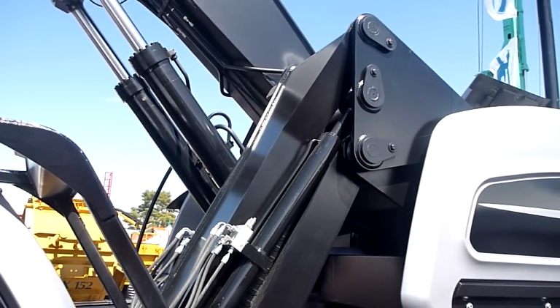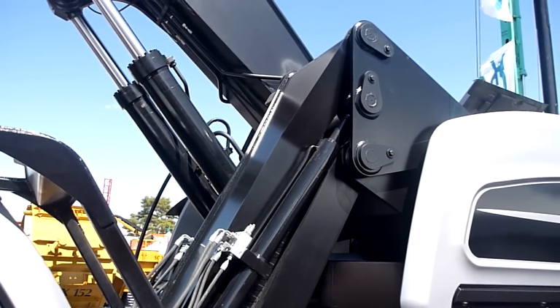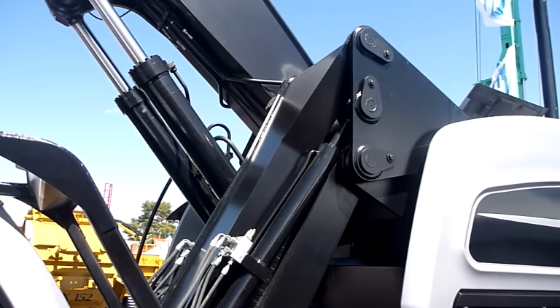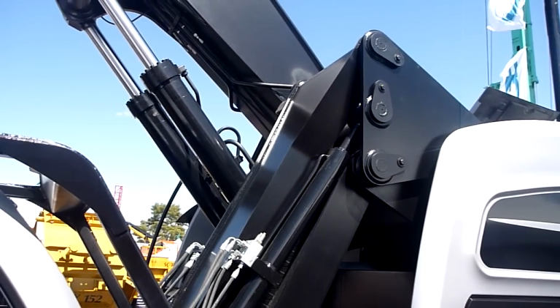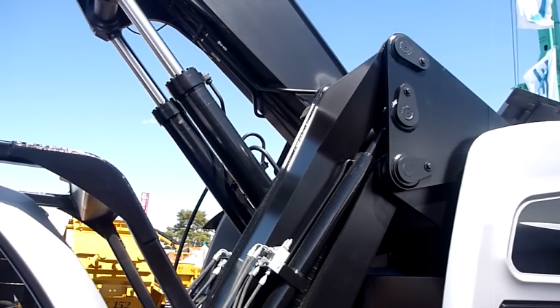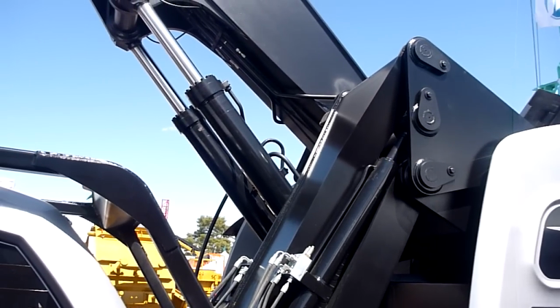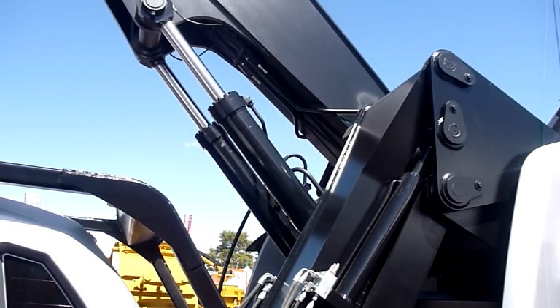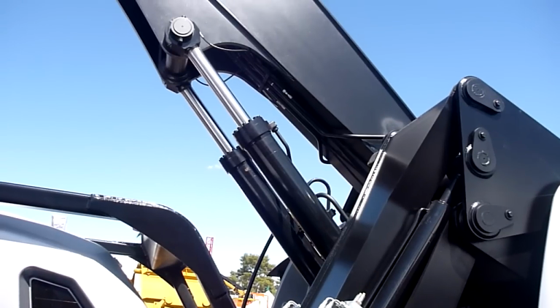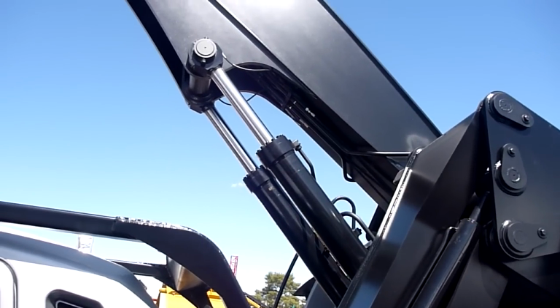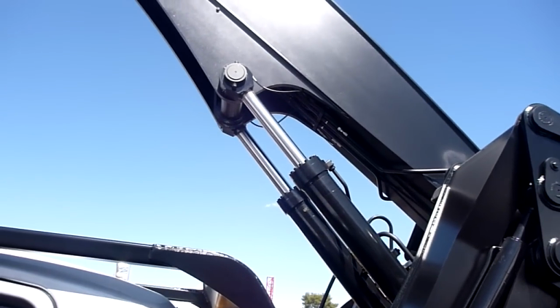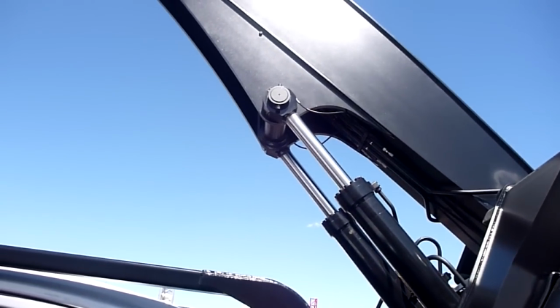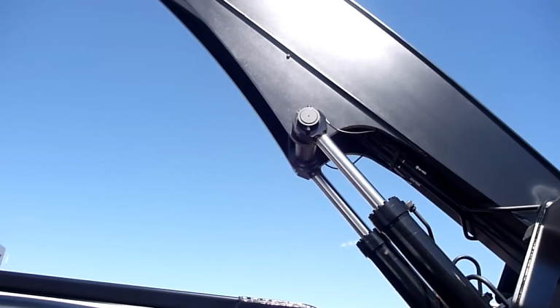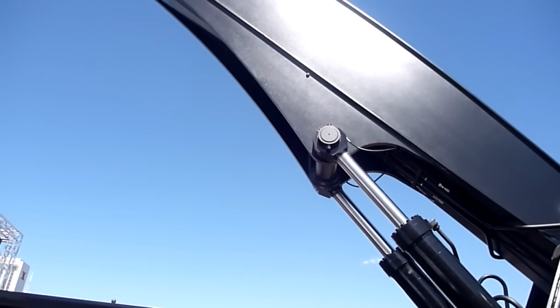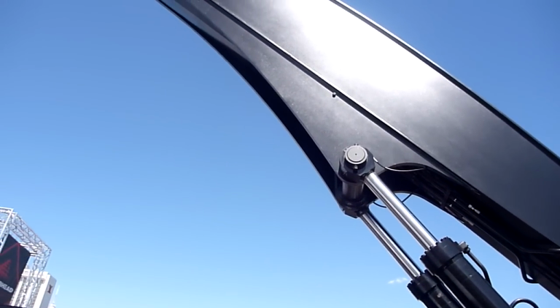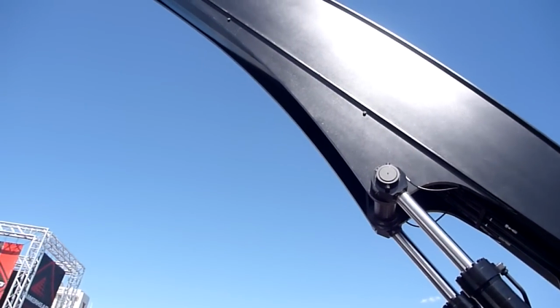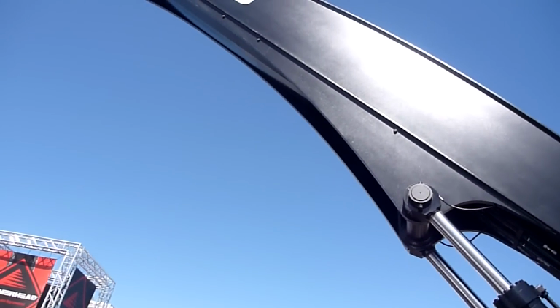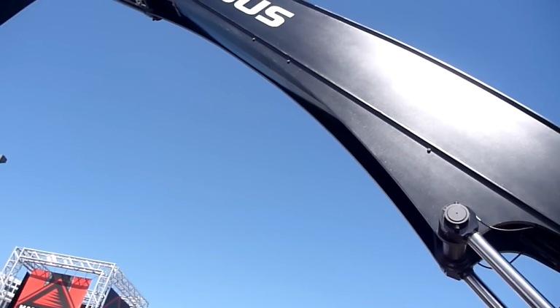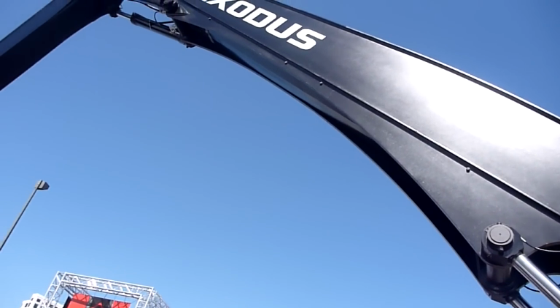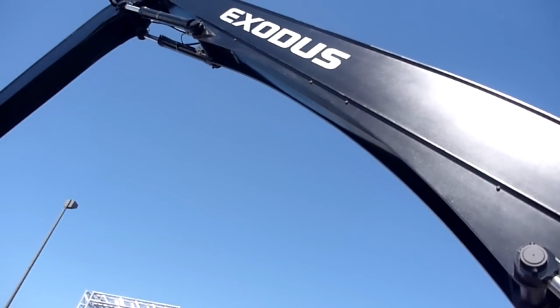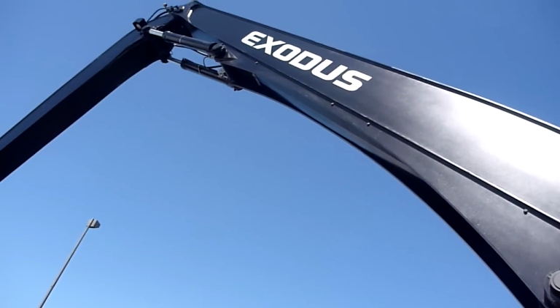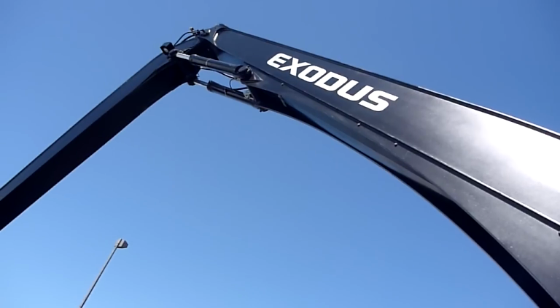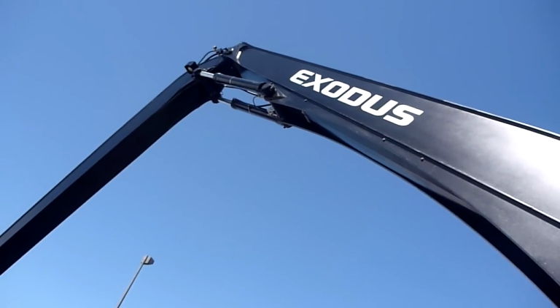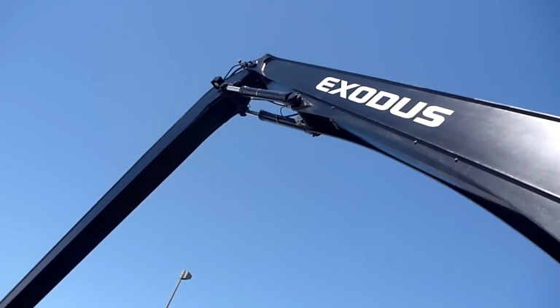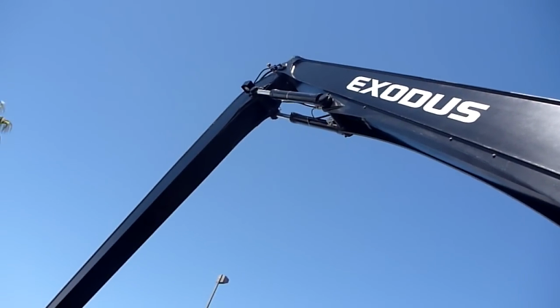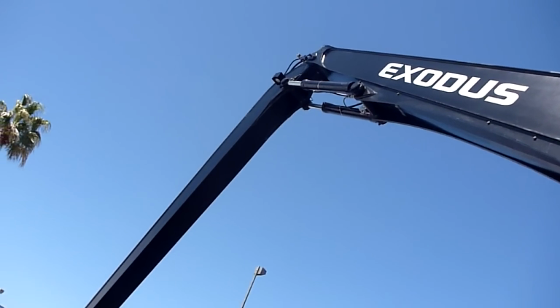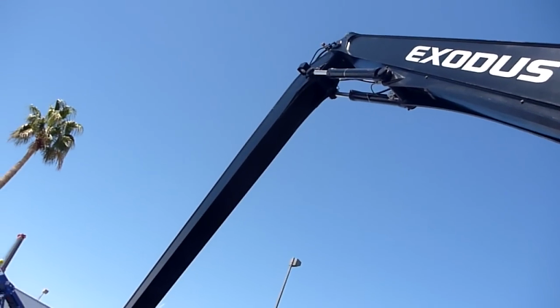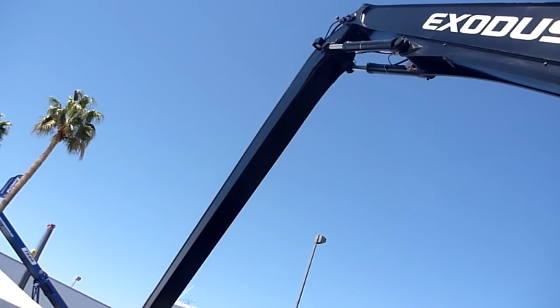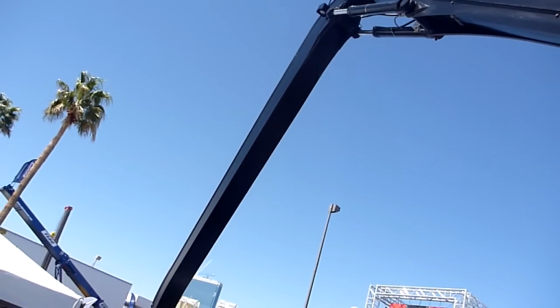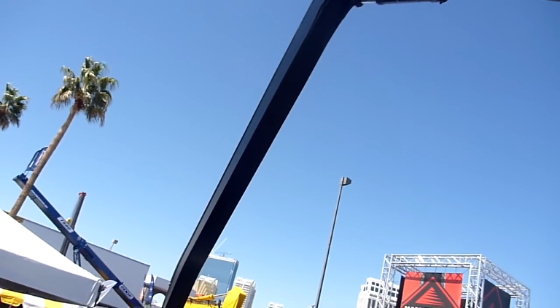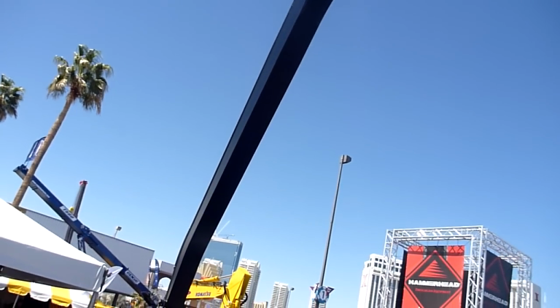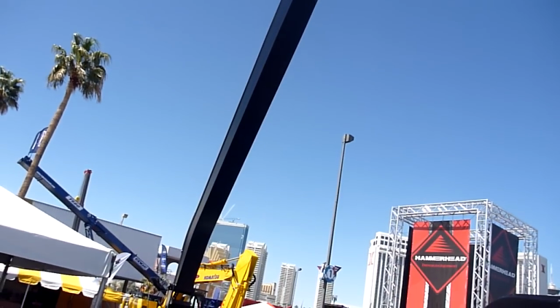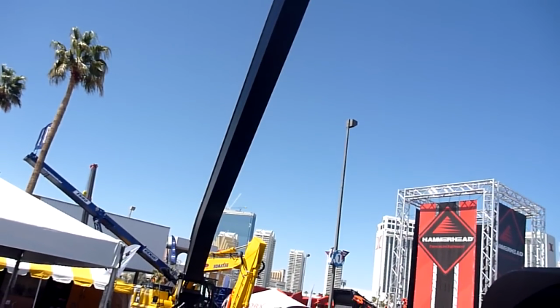But at the end of the day, we know that these operators, when they take this cab and elevate it hydraulically to about 19 feet, they're putting their linkage systems through a lot of stress. They're driving through the yards, they're swinging.